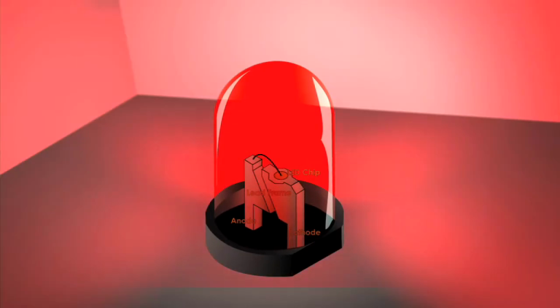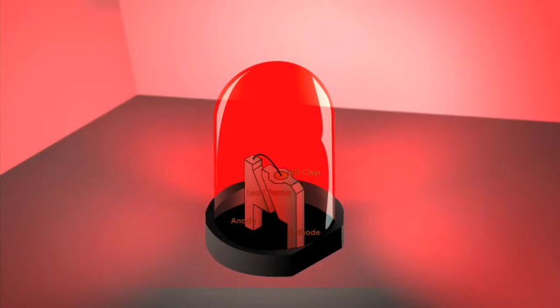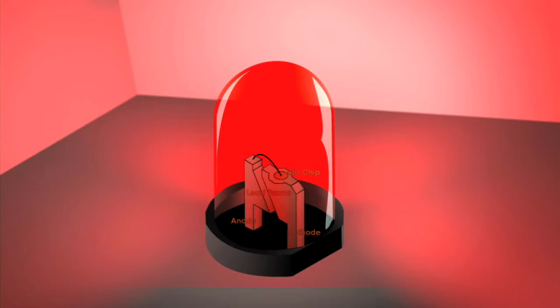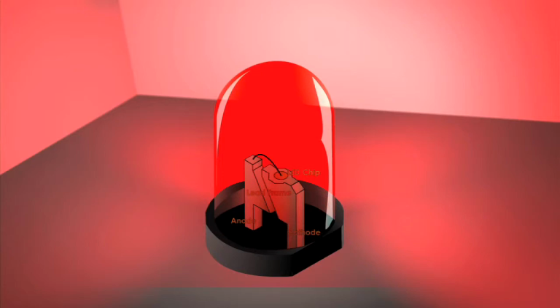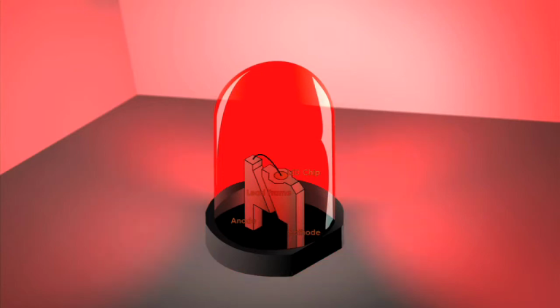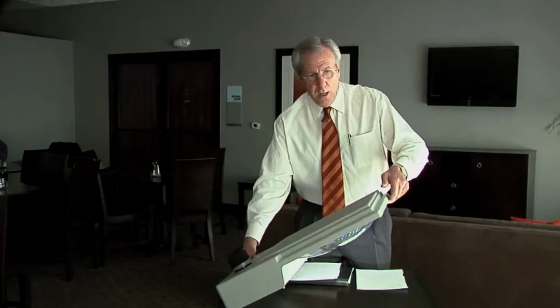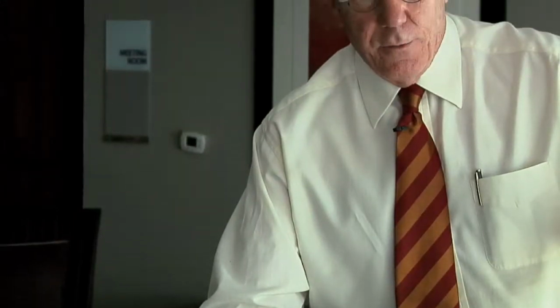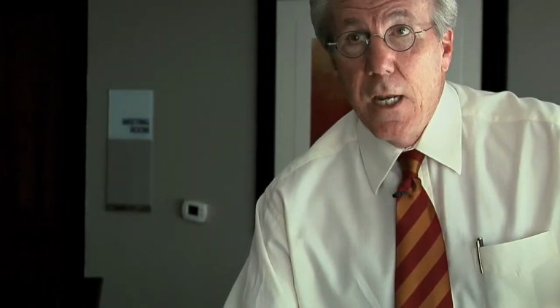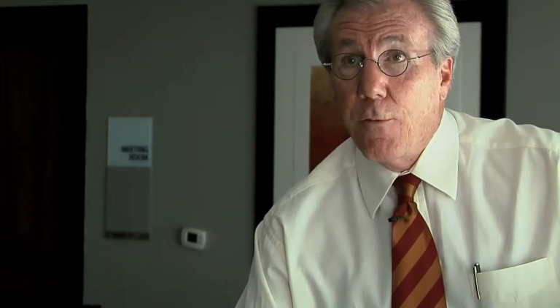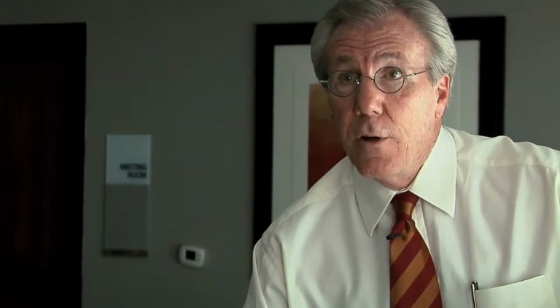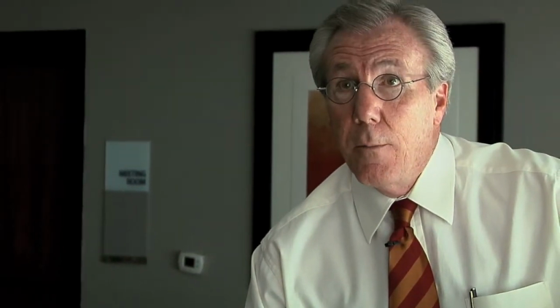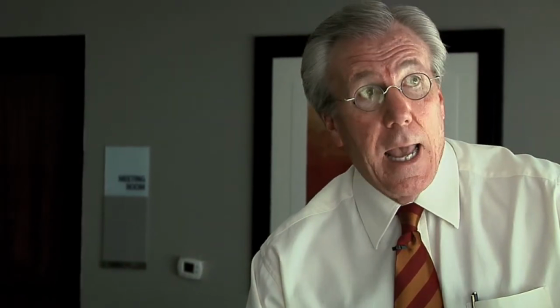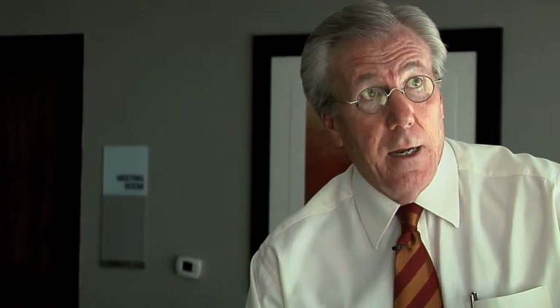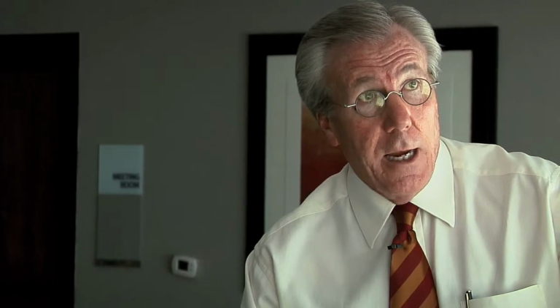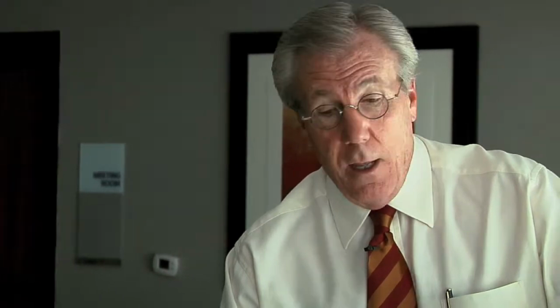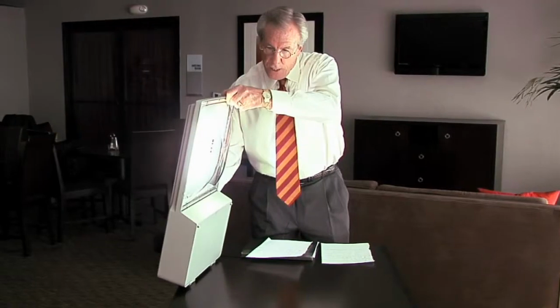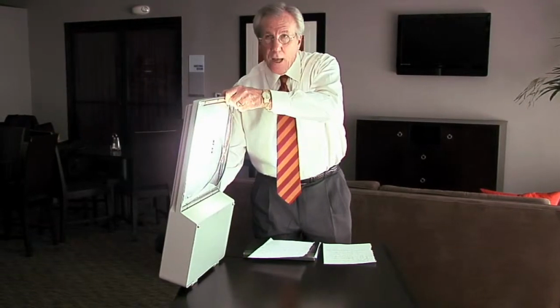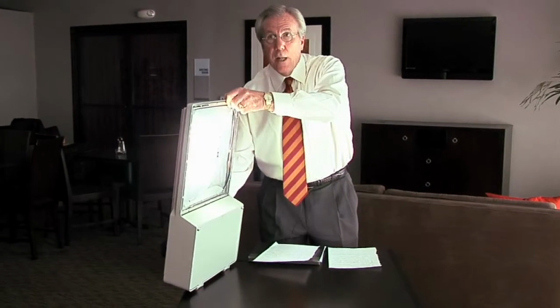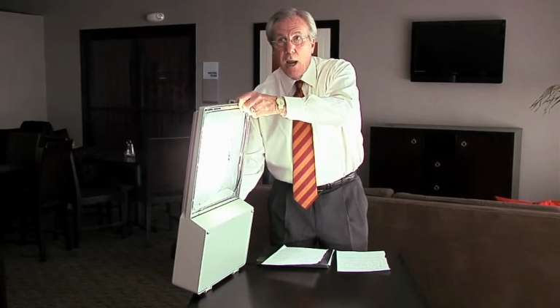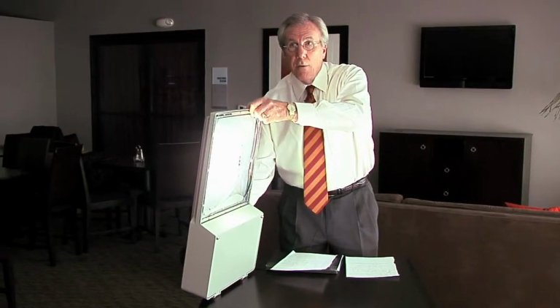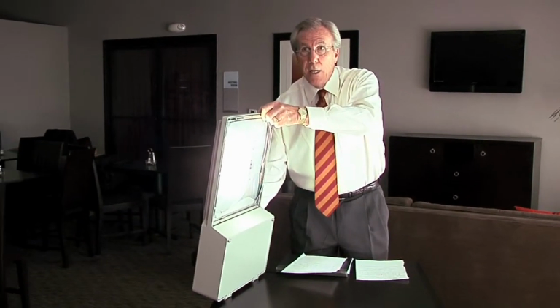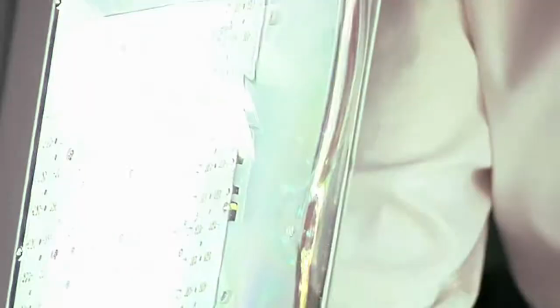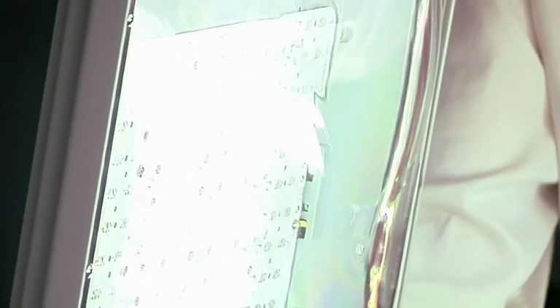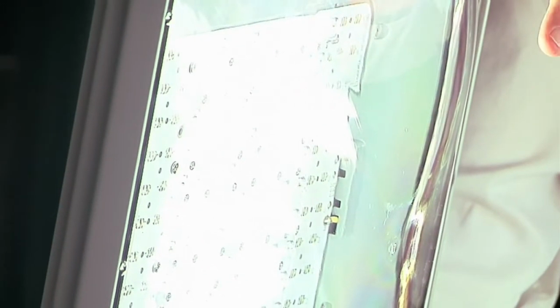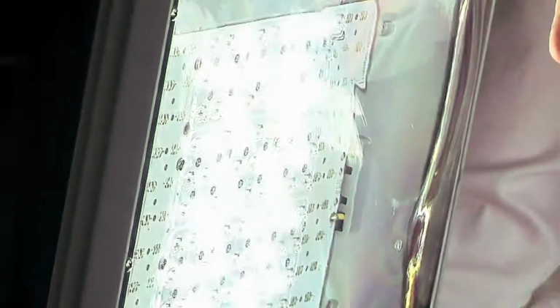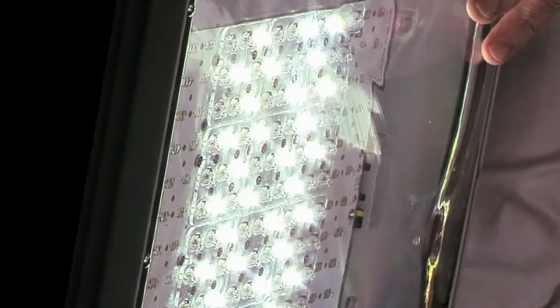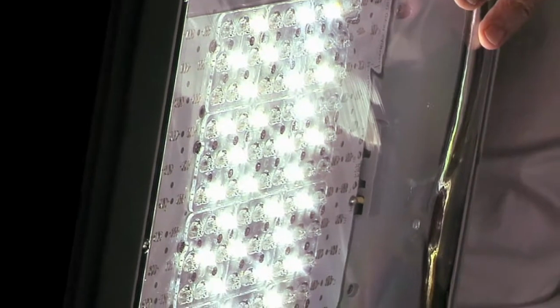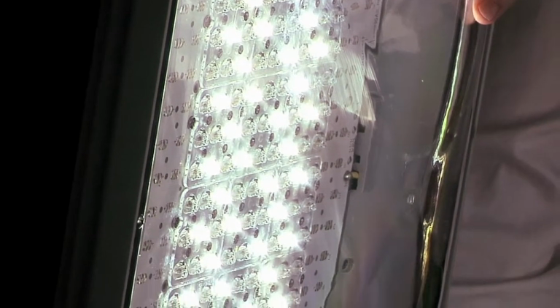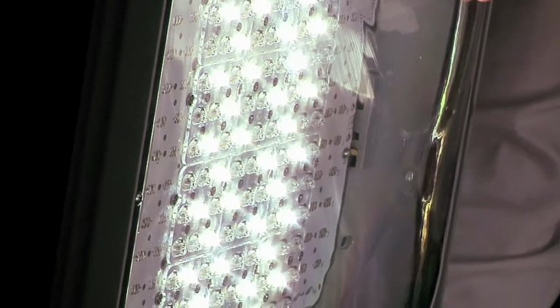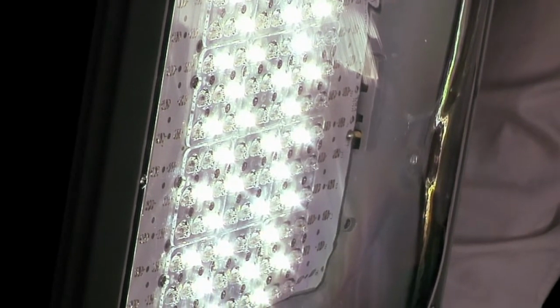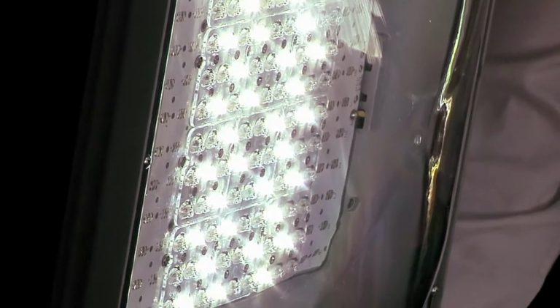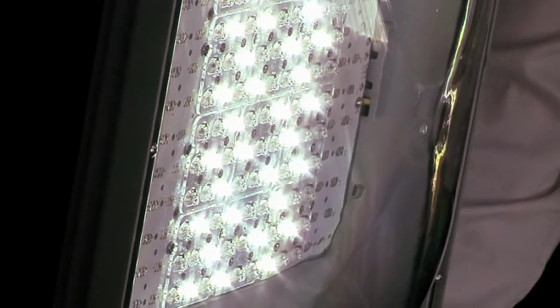We make these in various wattages to compete even with a 400-watt metal halide light. But underneath there, you have an array of LEDs, and we can increase or decrease that density to increase or decrease the light output.